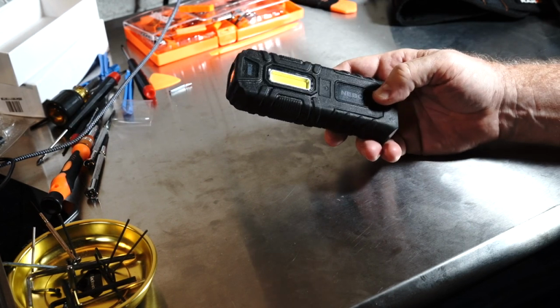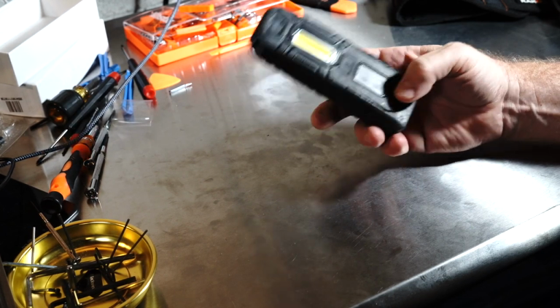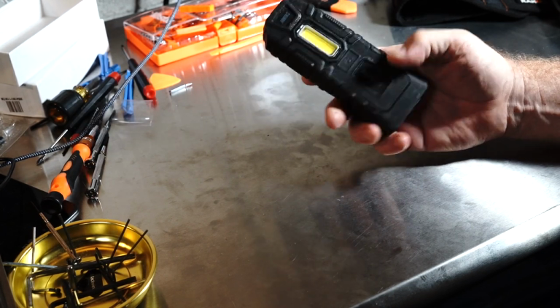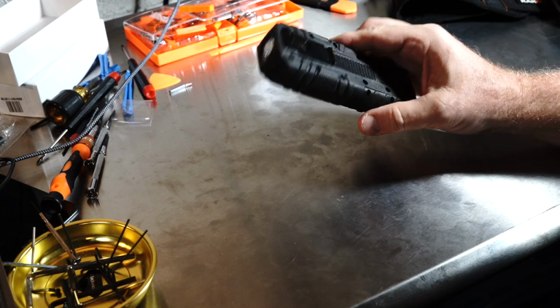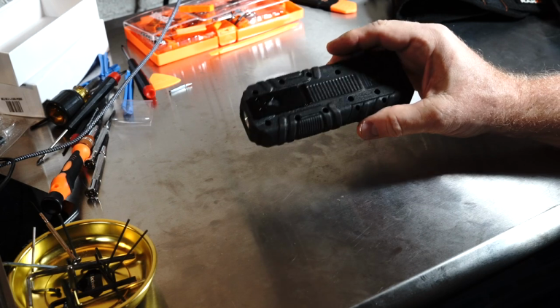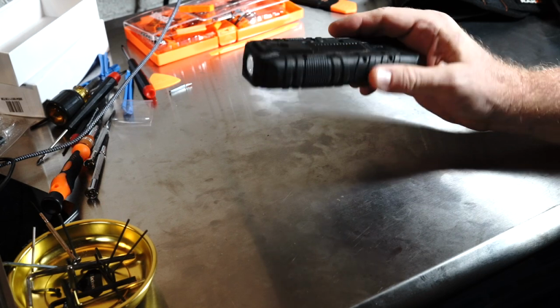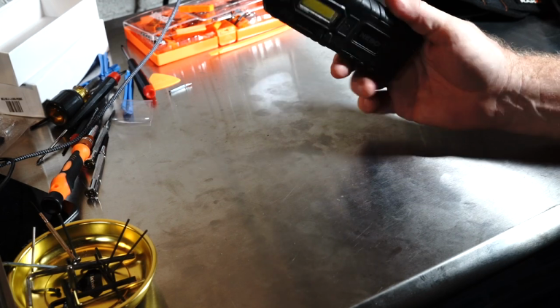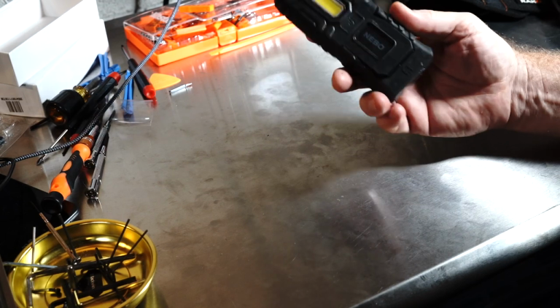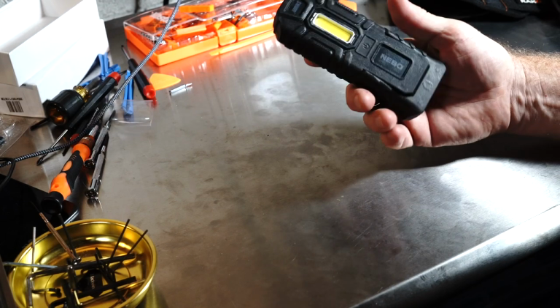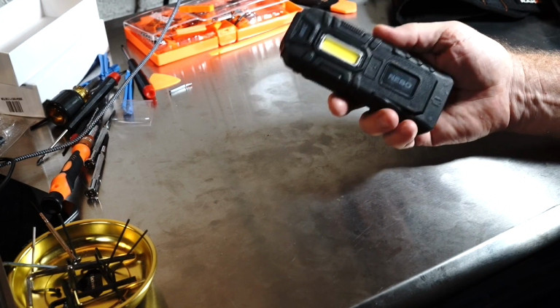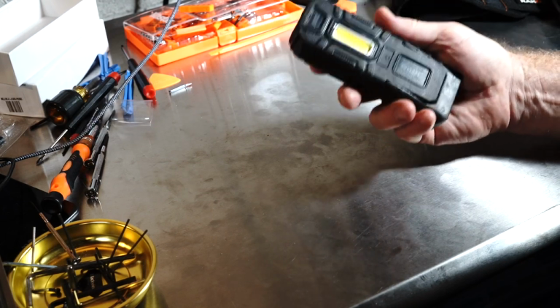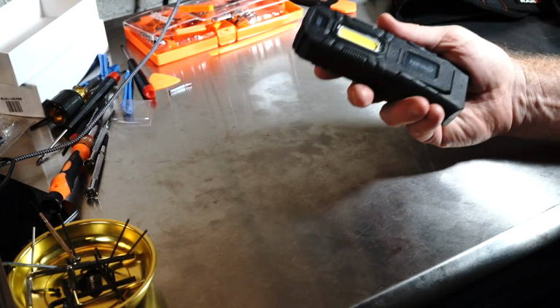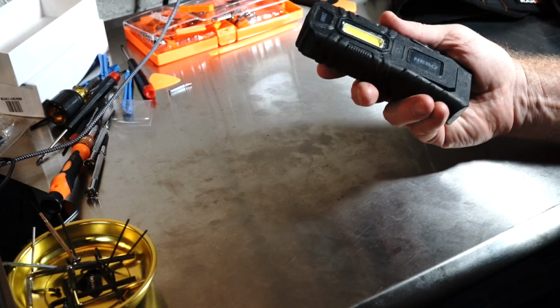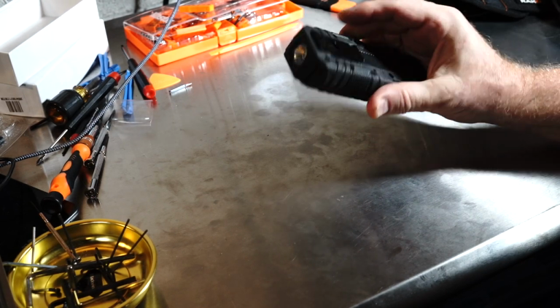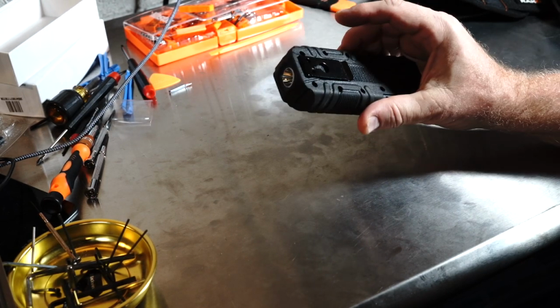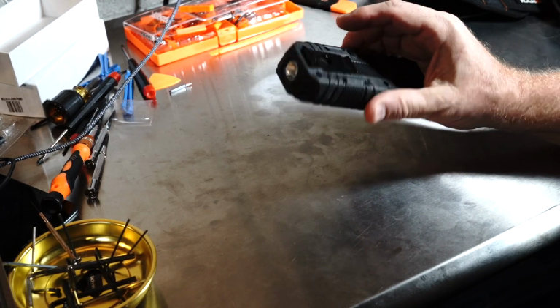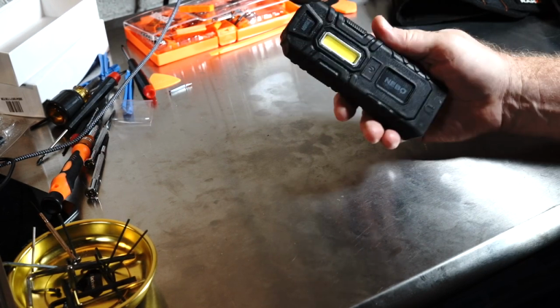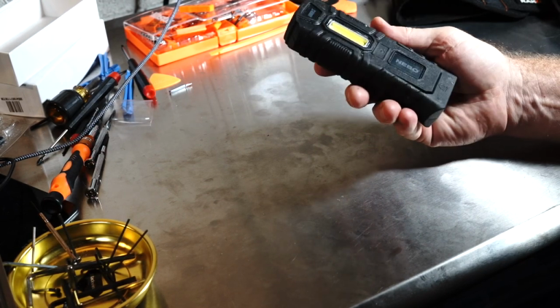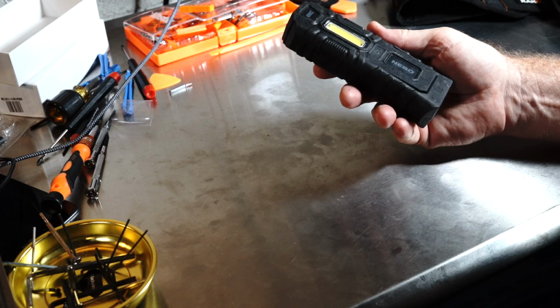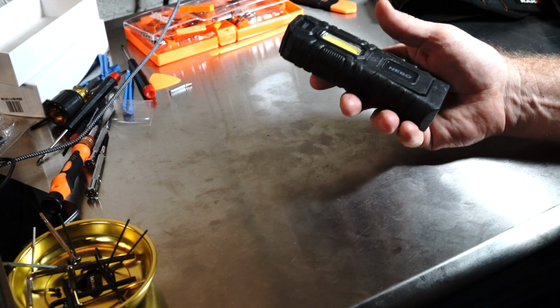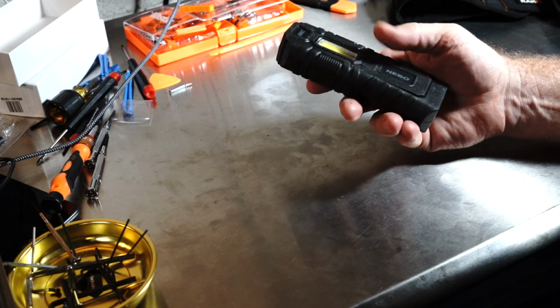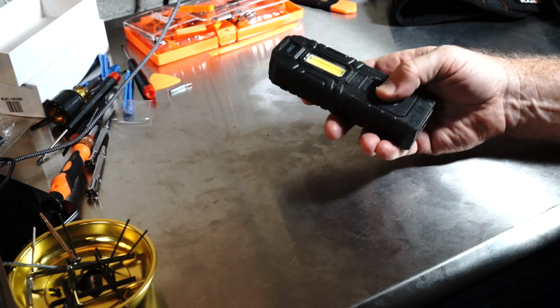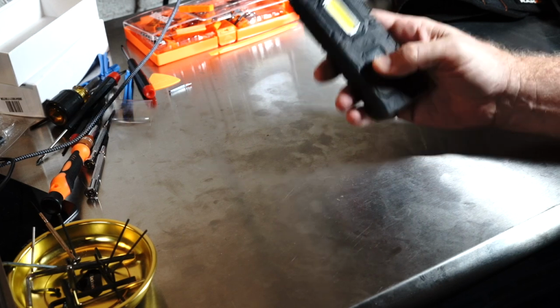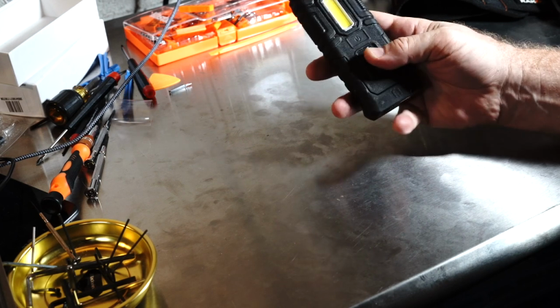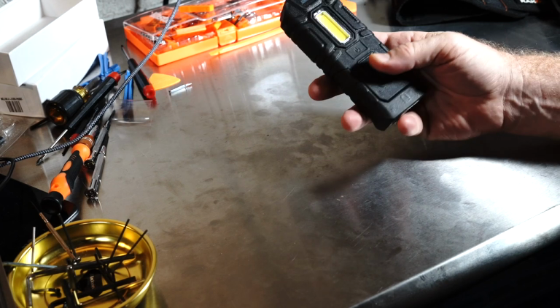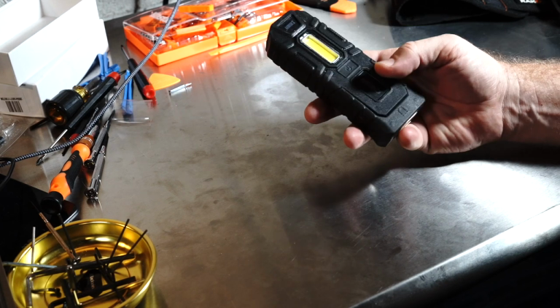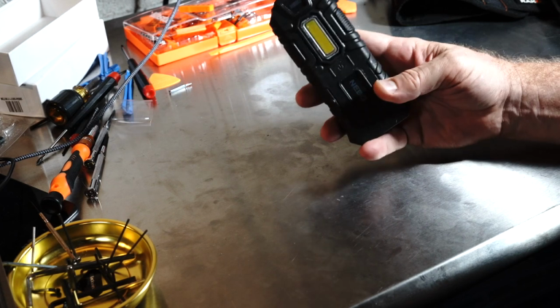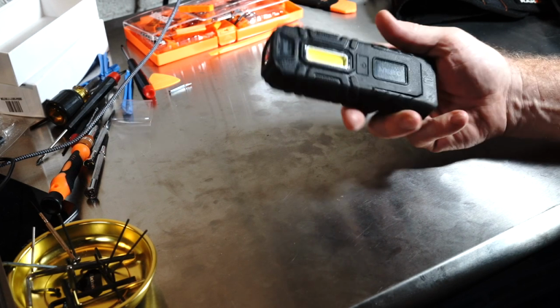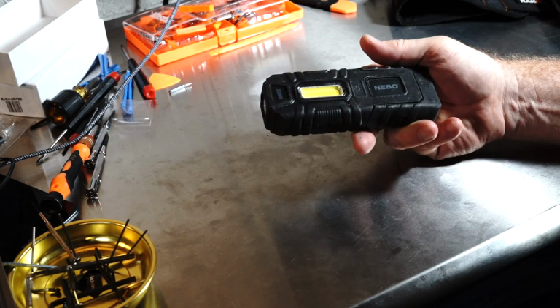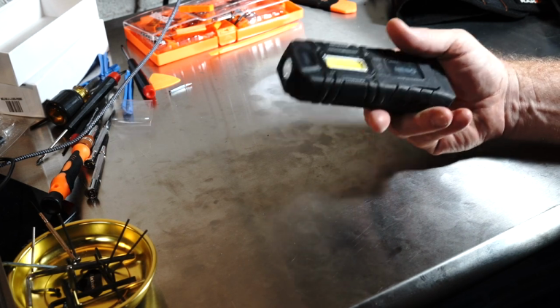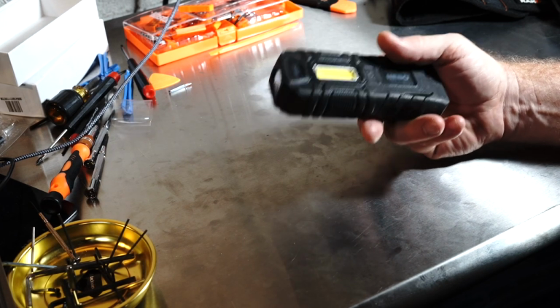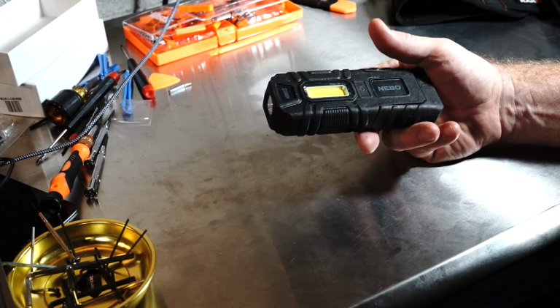They are almost an everyday carry flashlight. A little bulky for that purpose, but certainly a flashlight — and it has many other uses and it's extremely versatile. That's its strength.